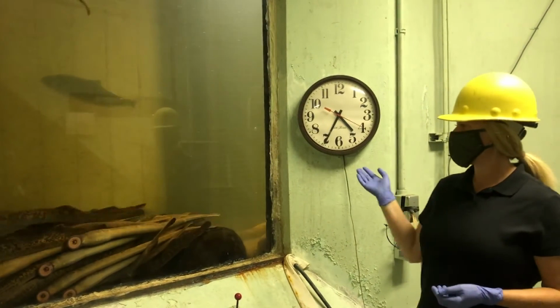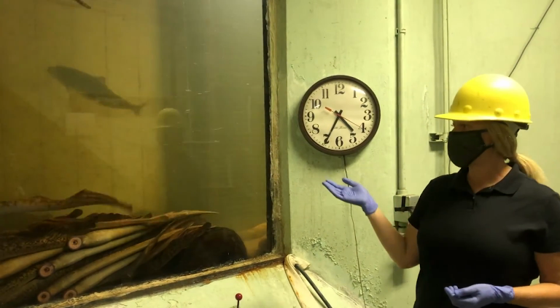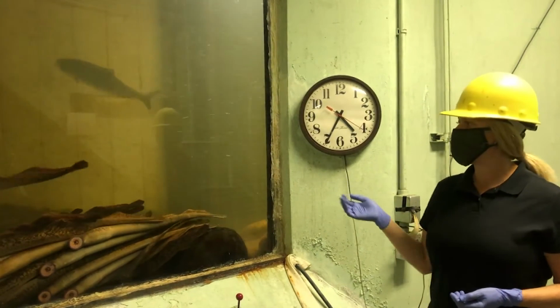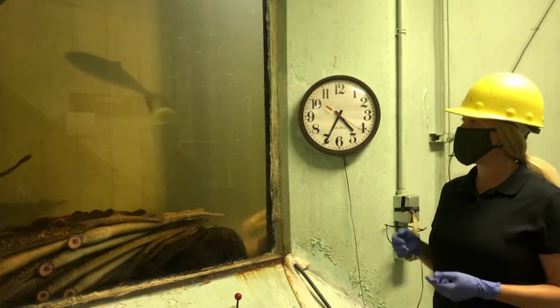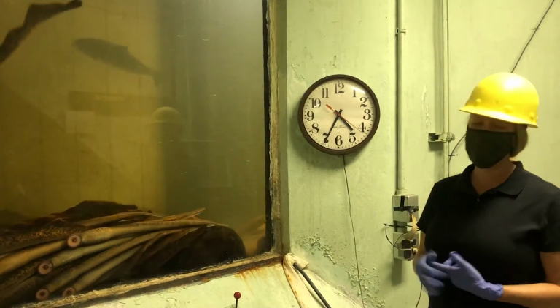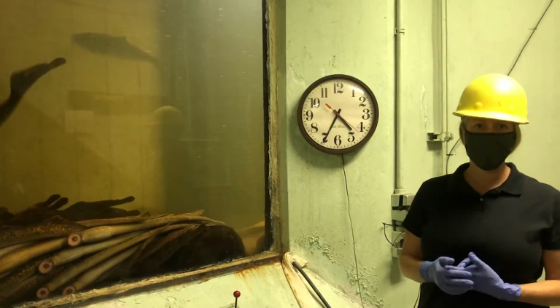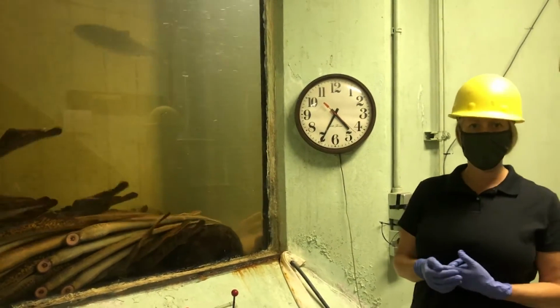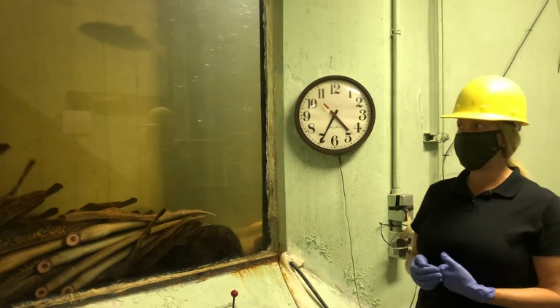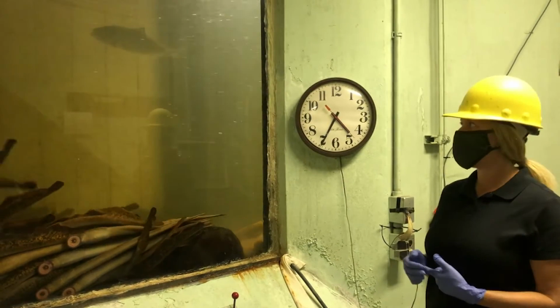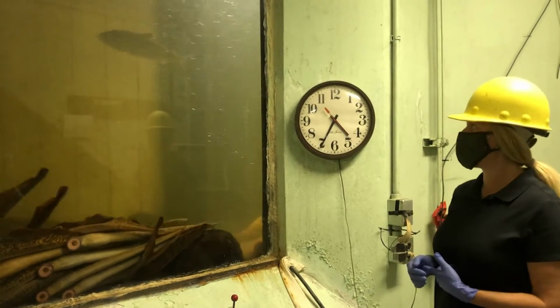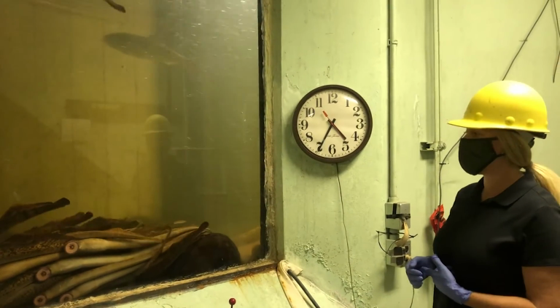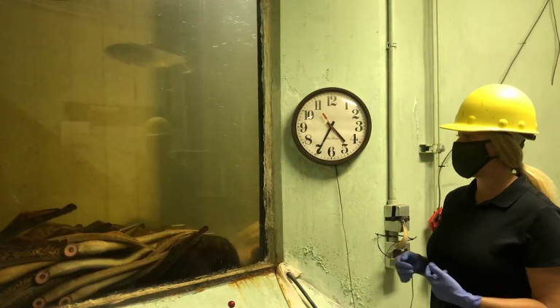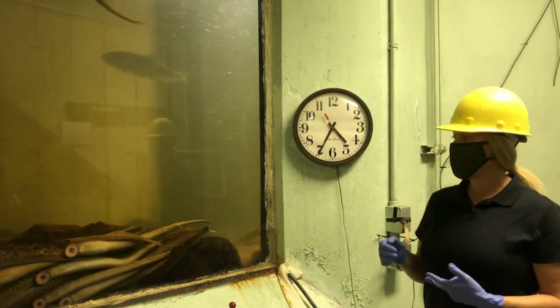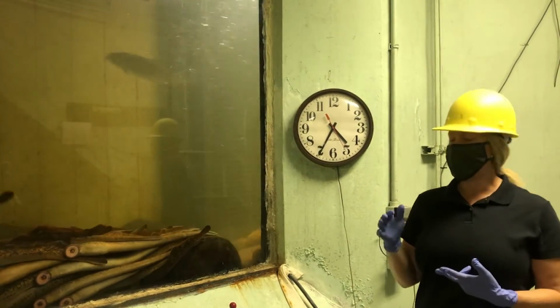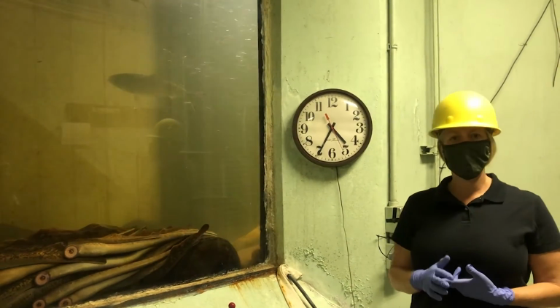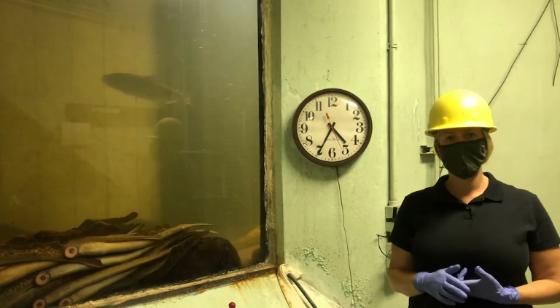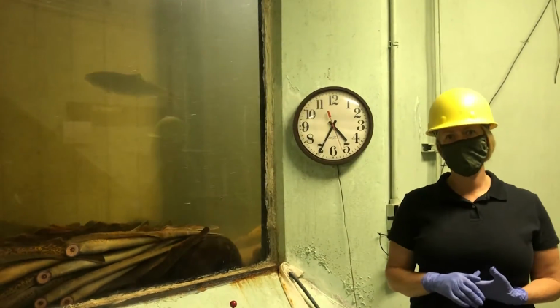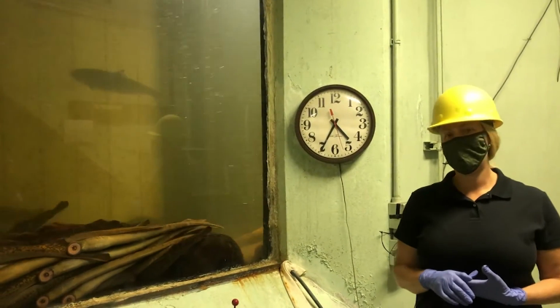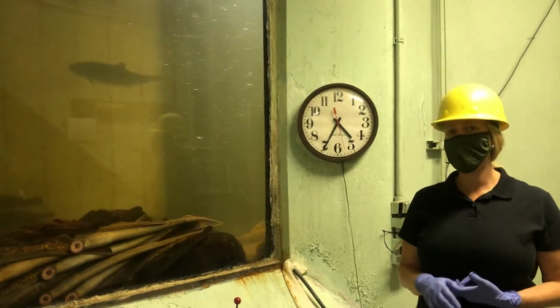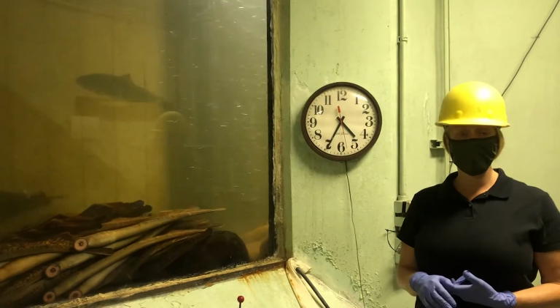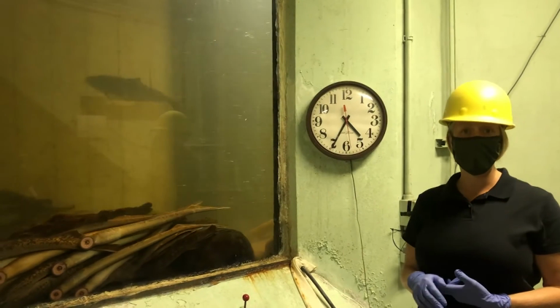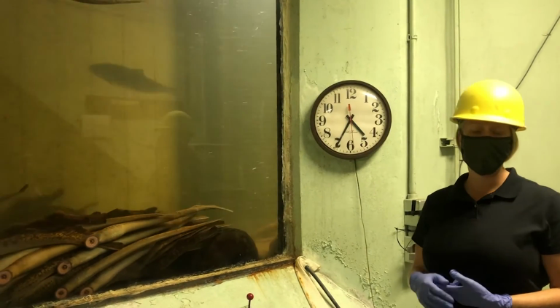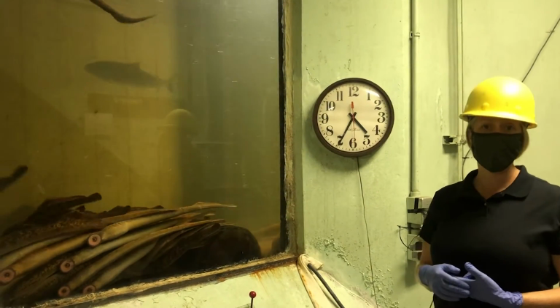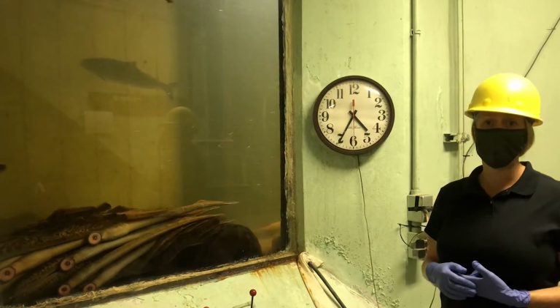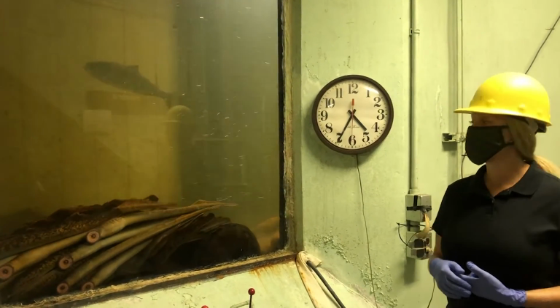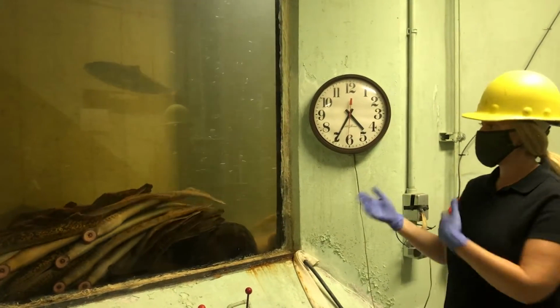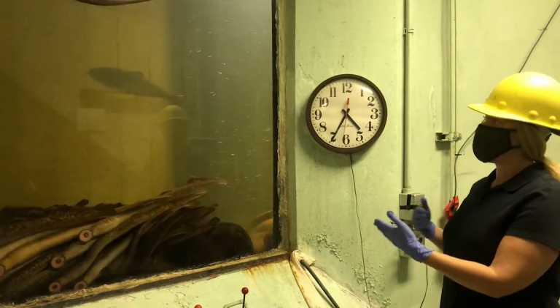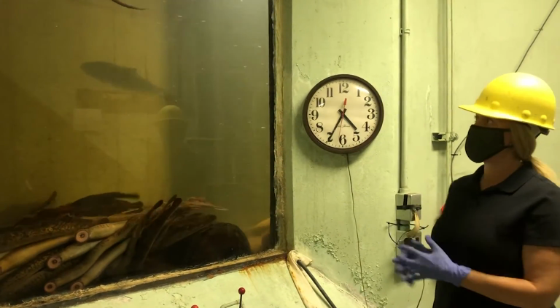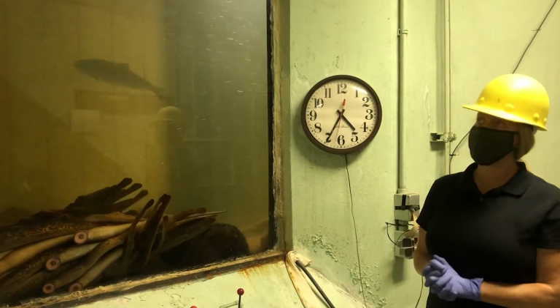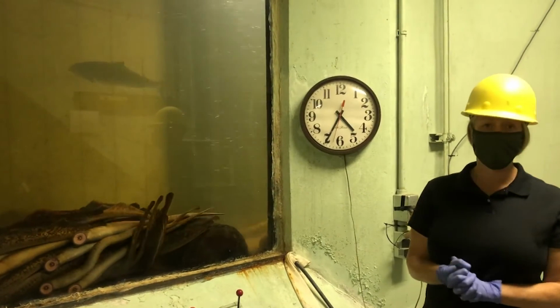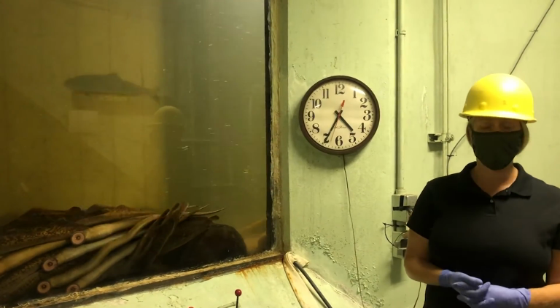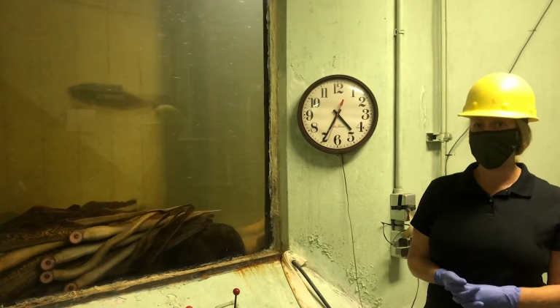Other species also use this ladder — you'll see some bass swimming by. We've had a huge grass carp go by the last time I was down here. Walleye and sucker use it earlier in the spring time when they're making their spawning runs, so we do see a variety of other species using this fish ladder as well.